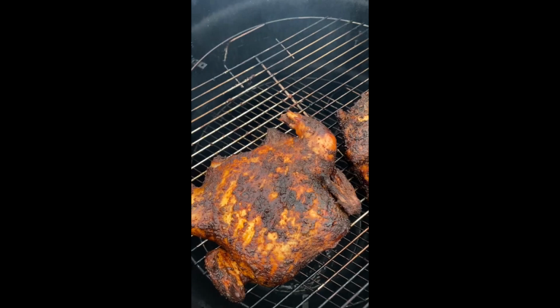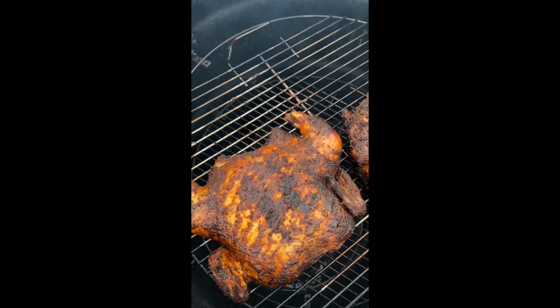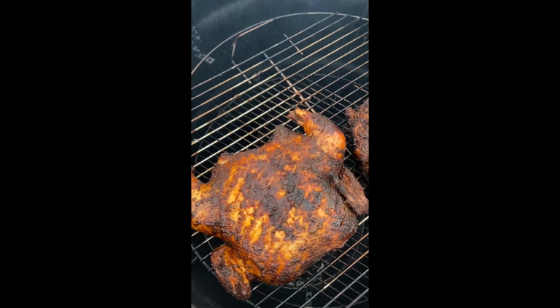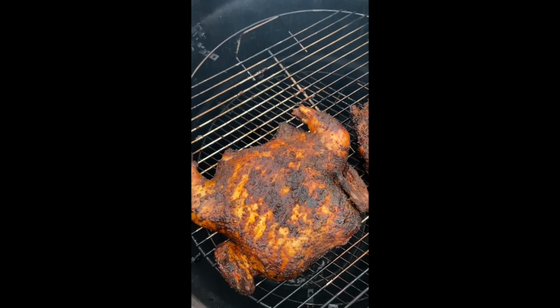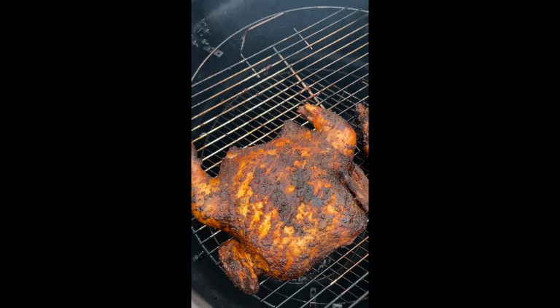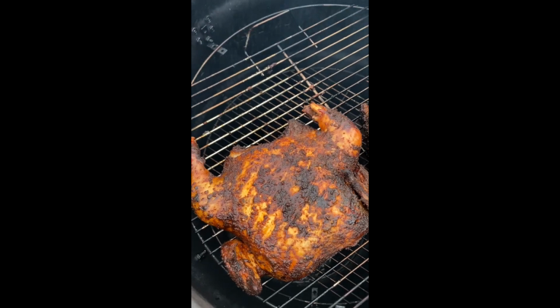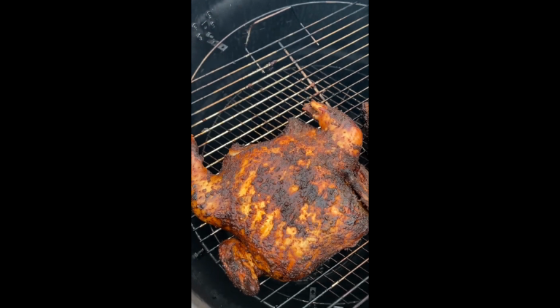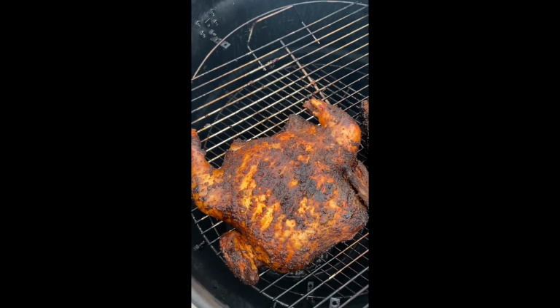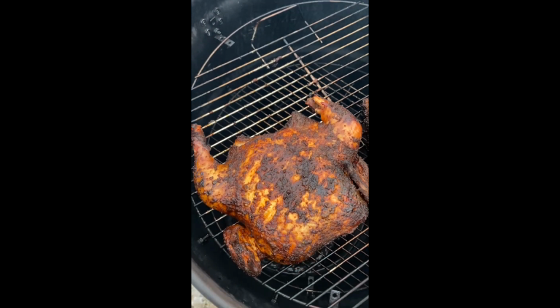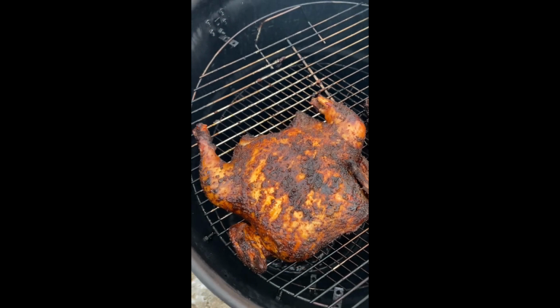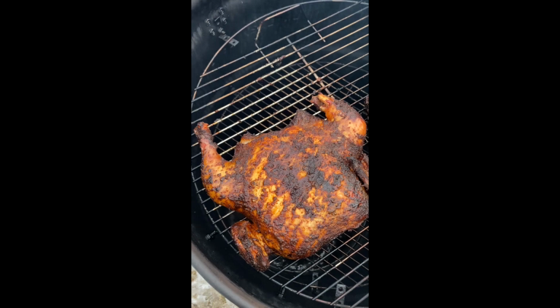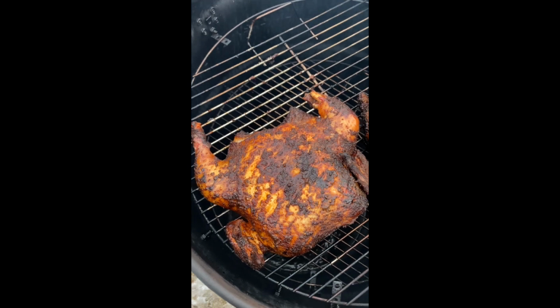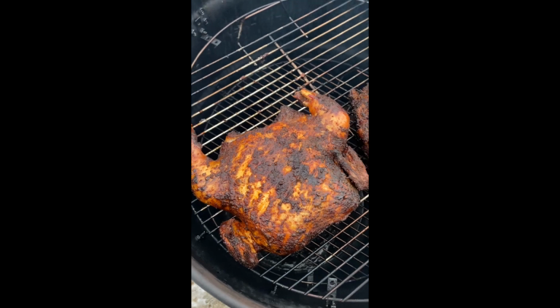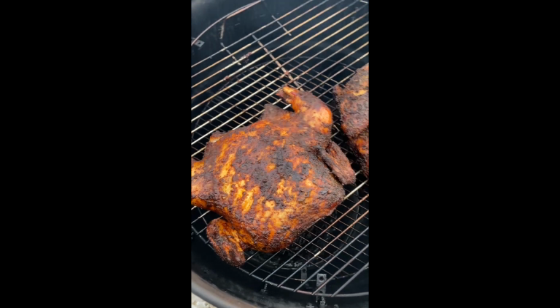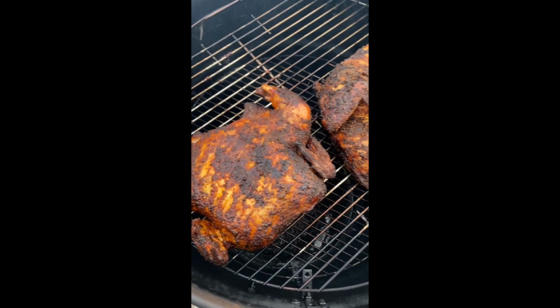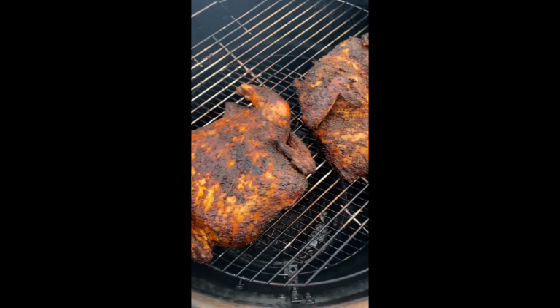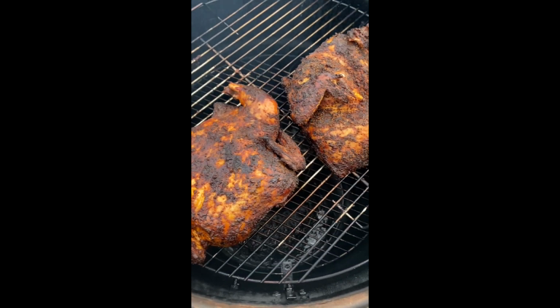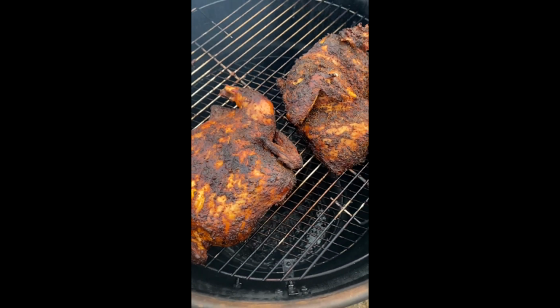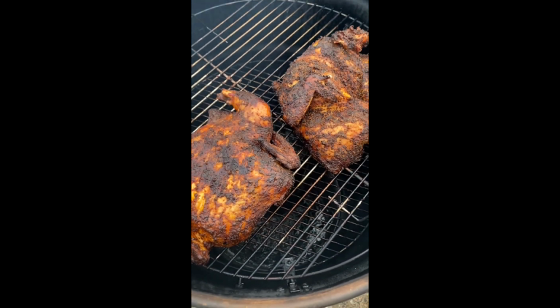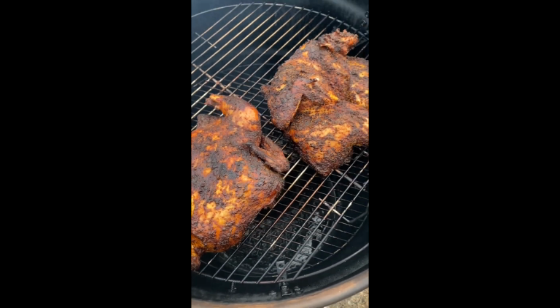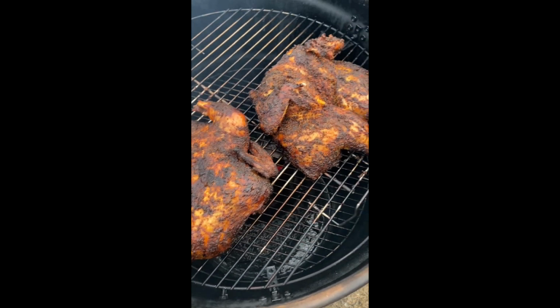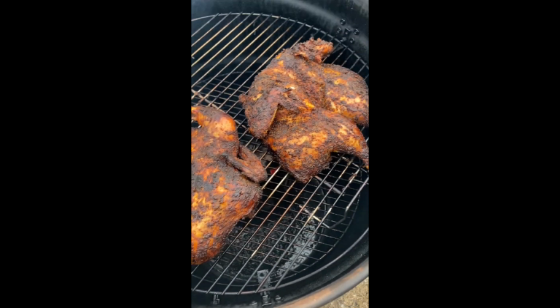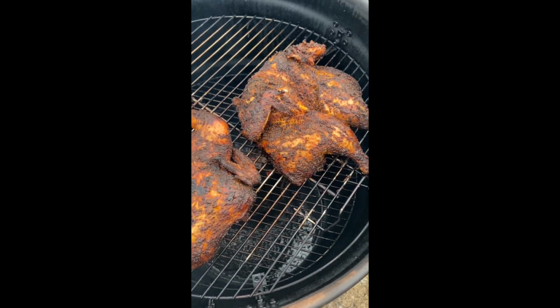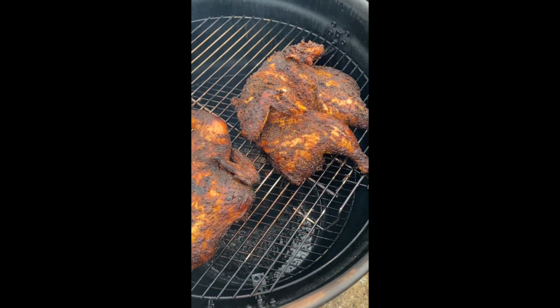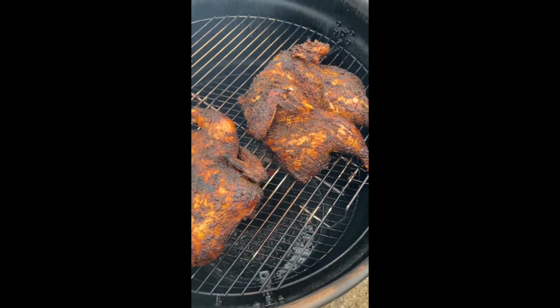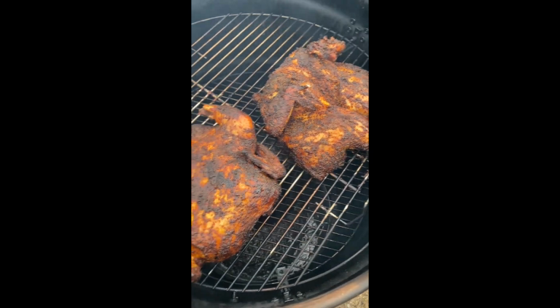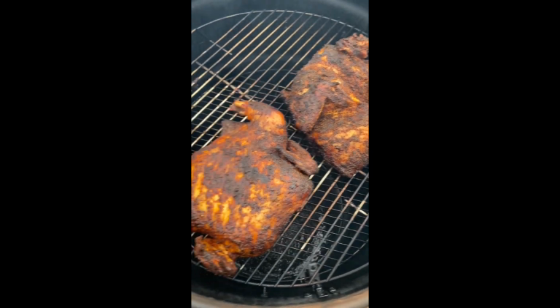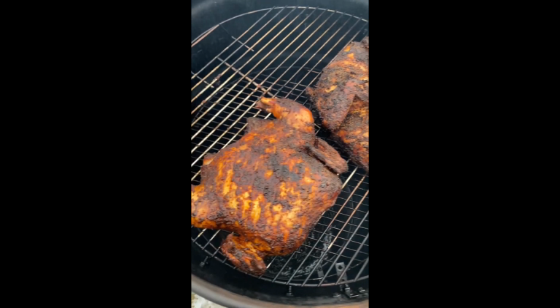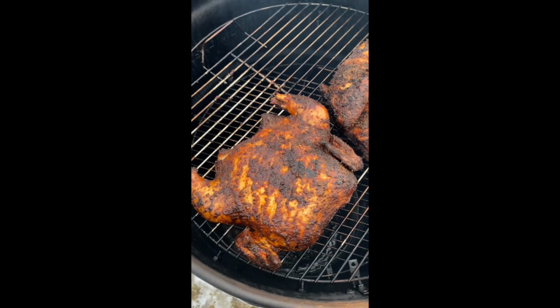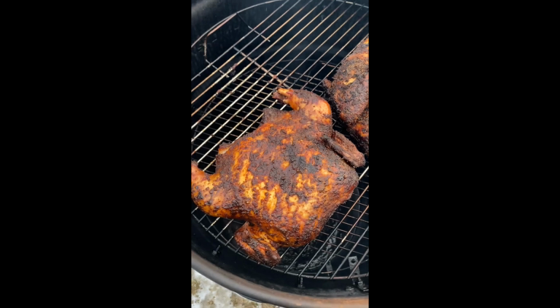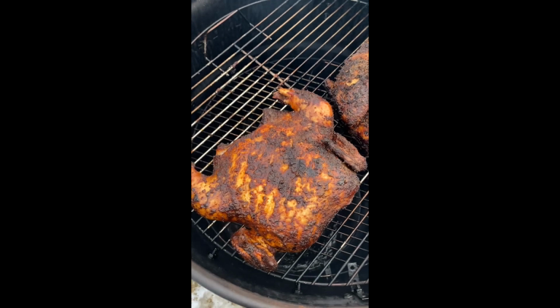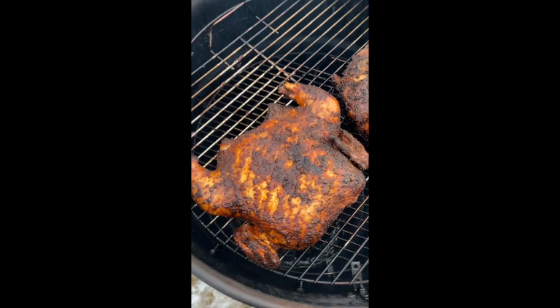The chicken has been in the smoker for a few hours and I think it's done. Holy cow, this looks so amazing. Can't wait for dinner time.